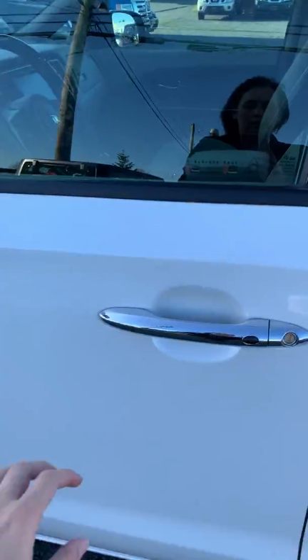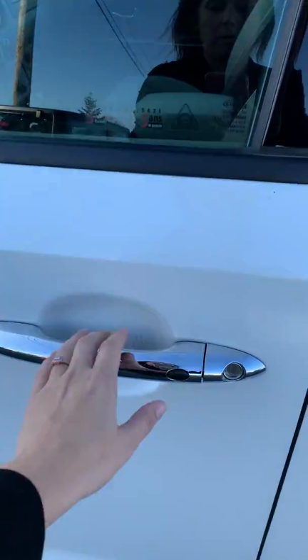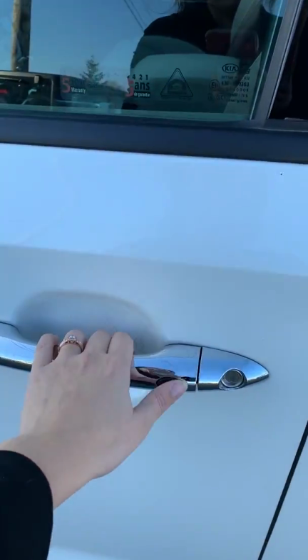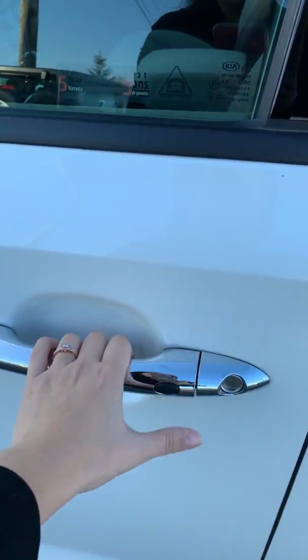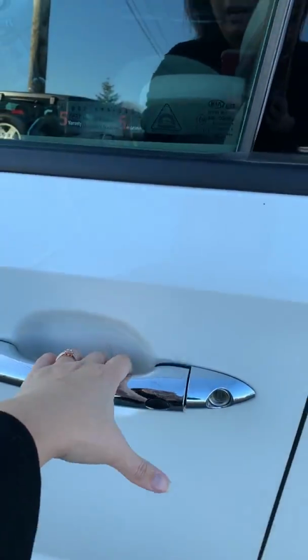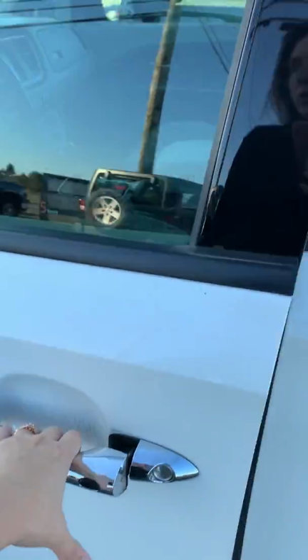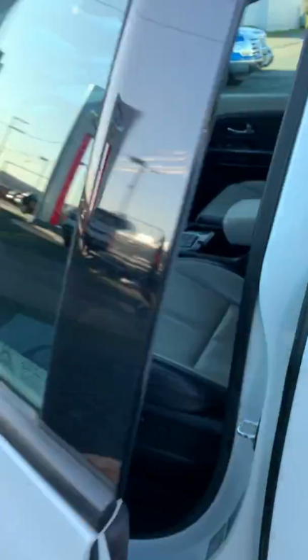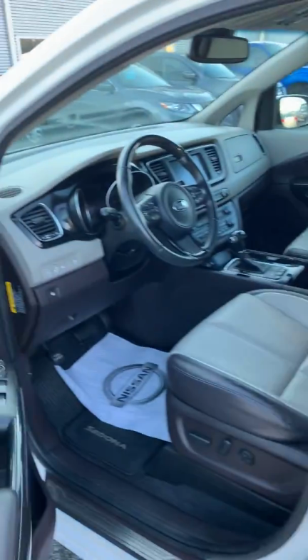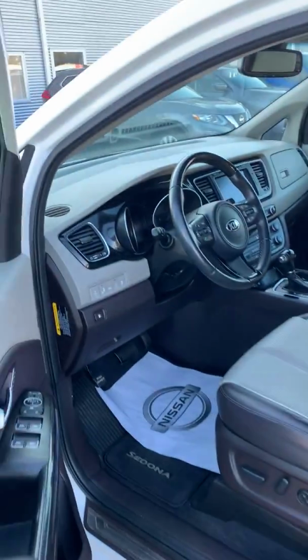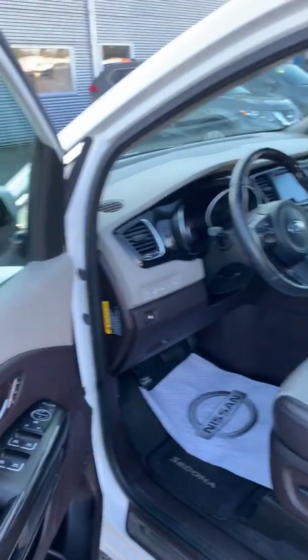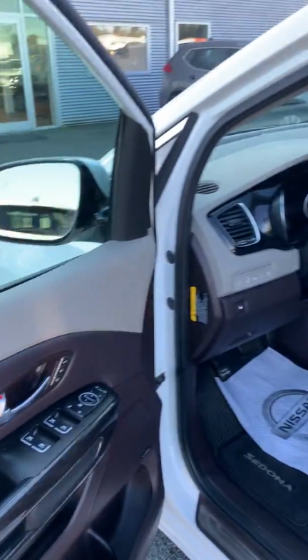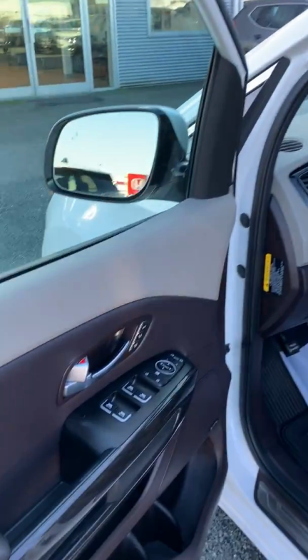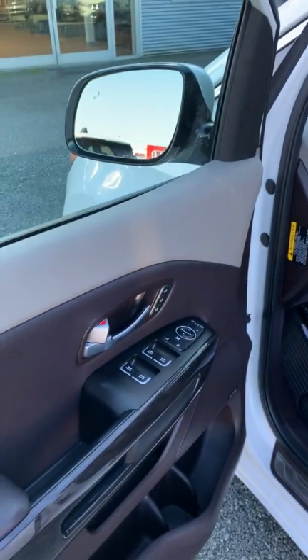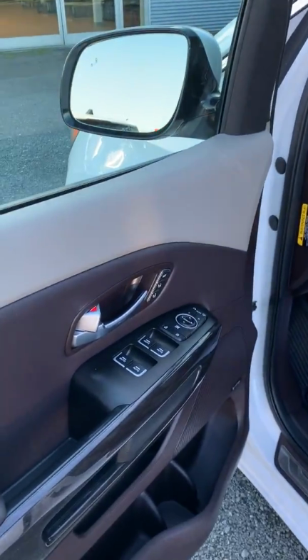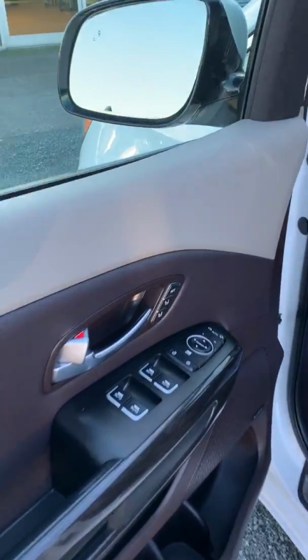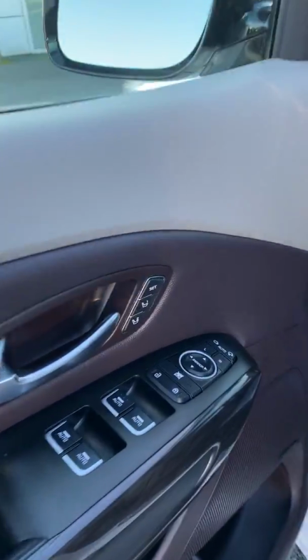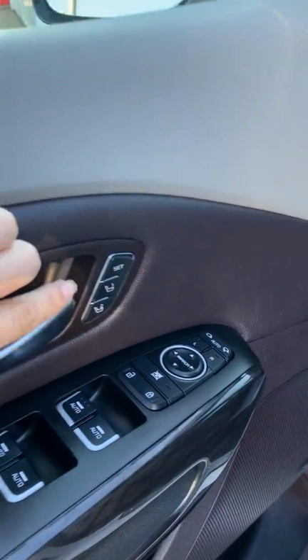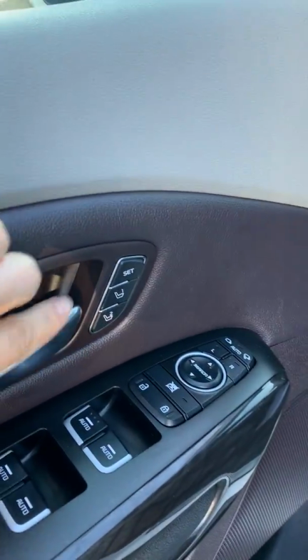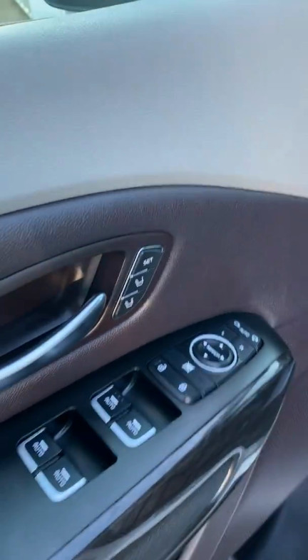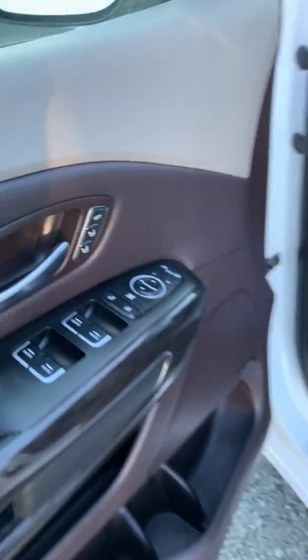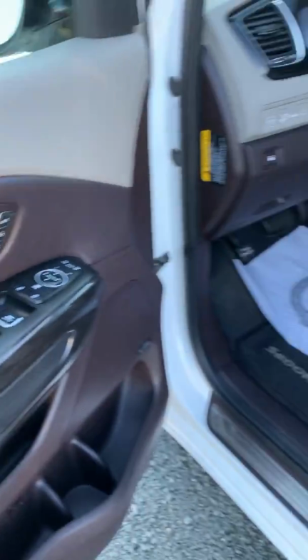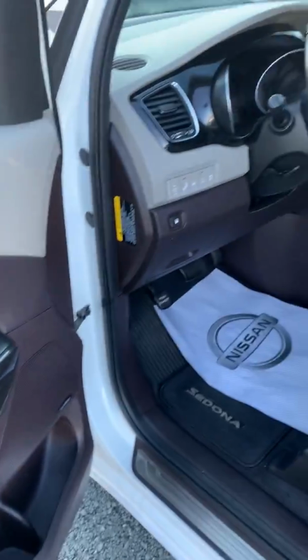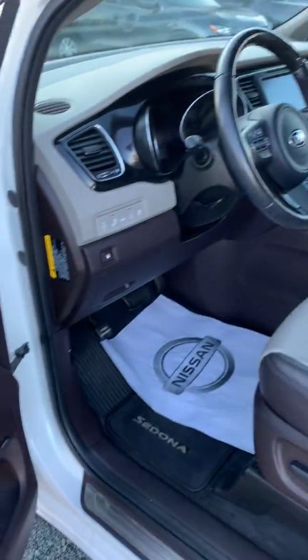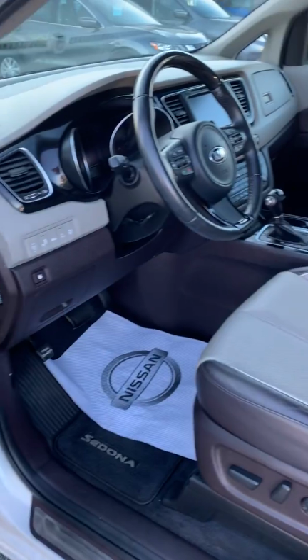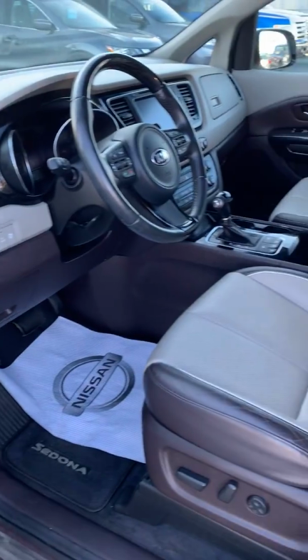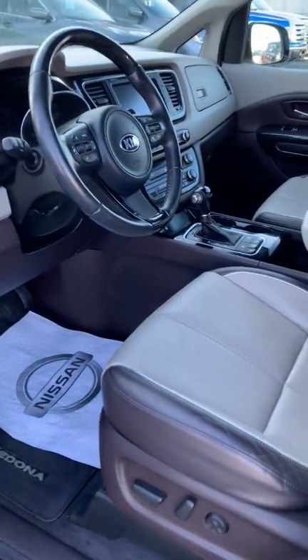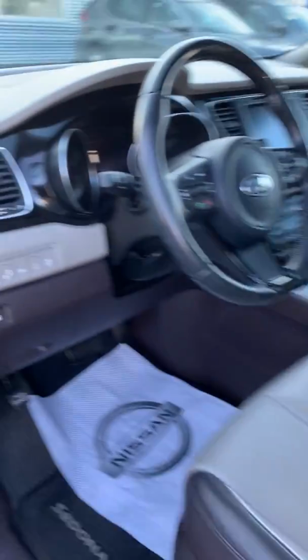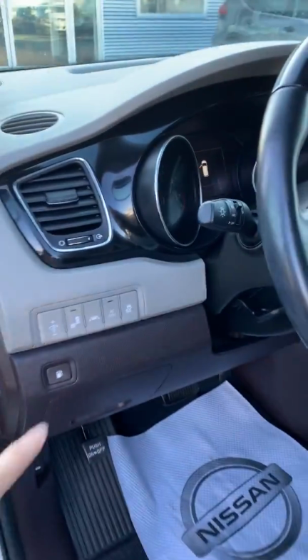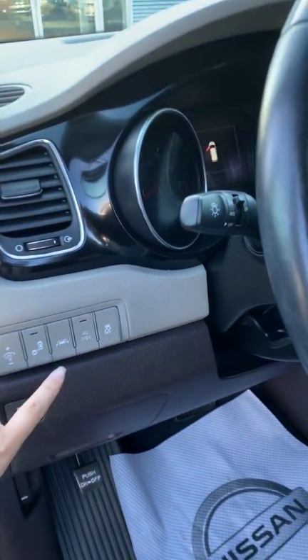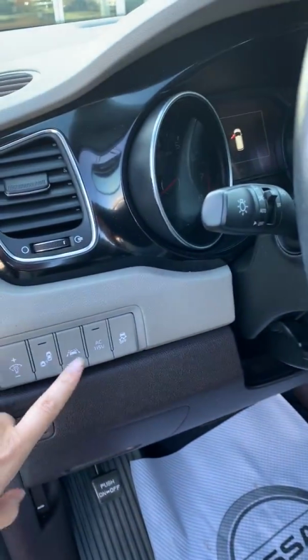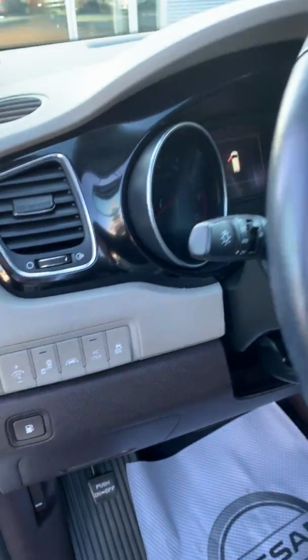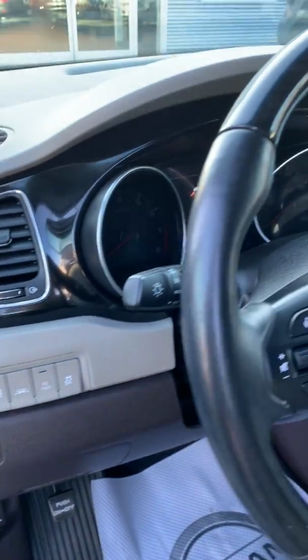You also have proximity entry so you can't lock your keys in your car. Blind spot warning, memory seating options, all your power options, and lane departure warning.